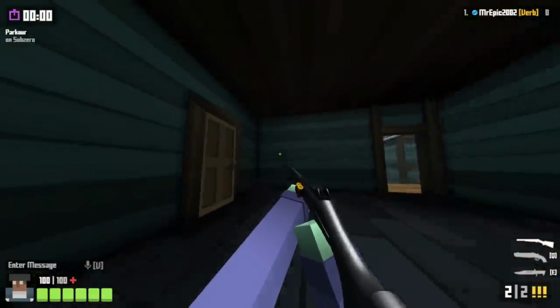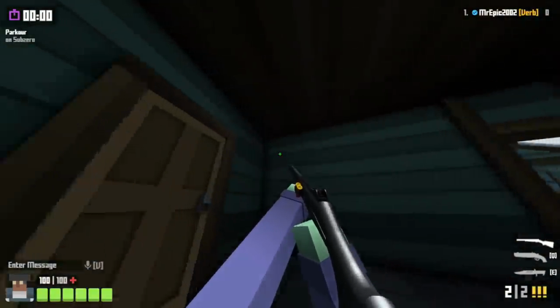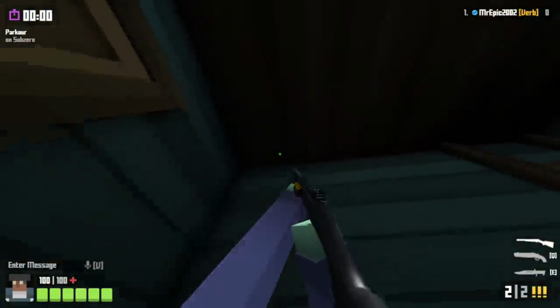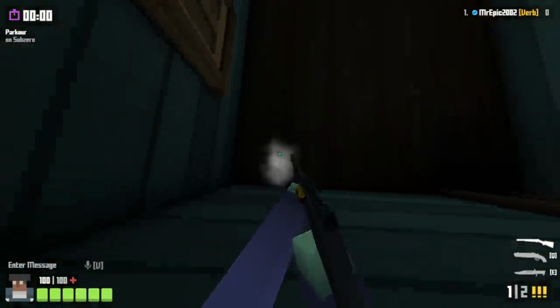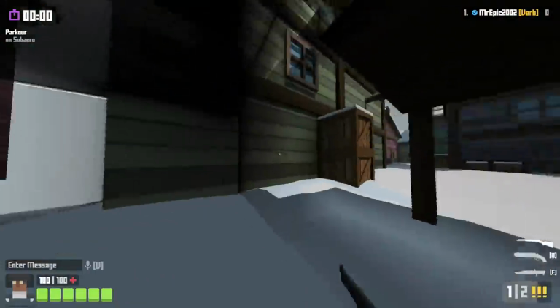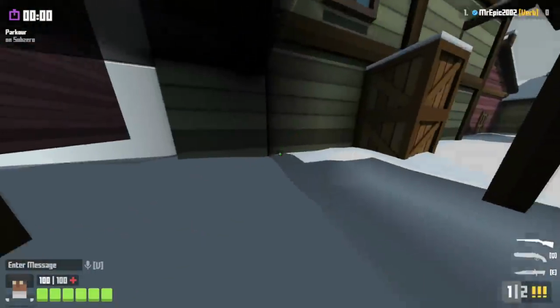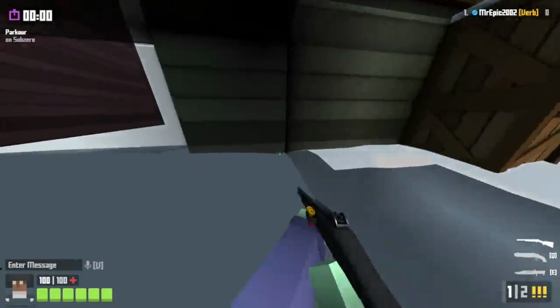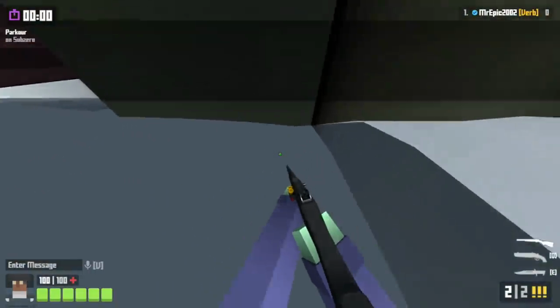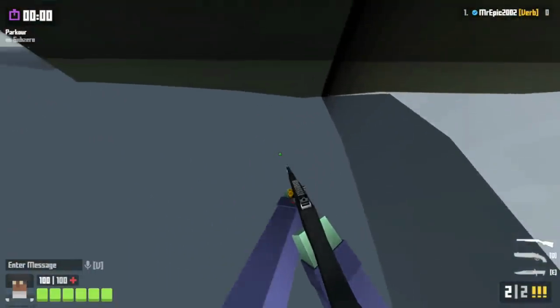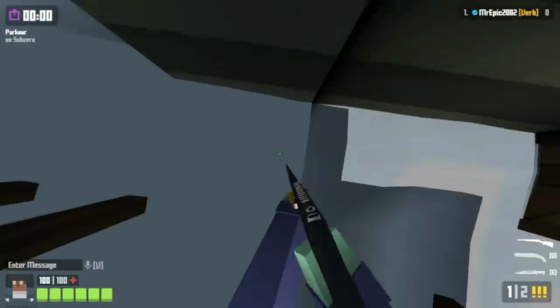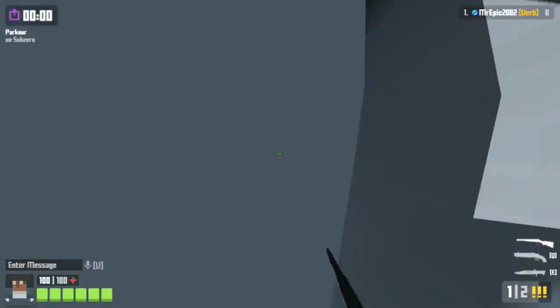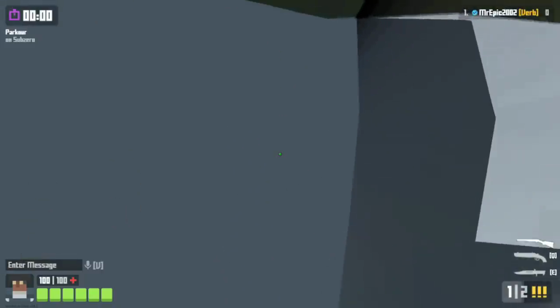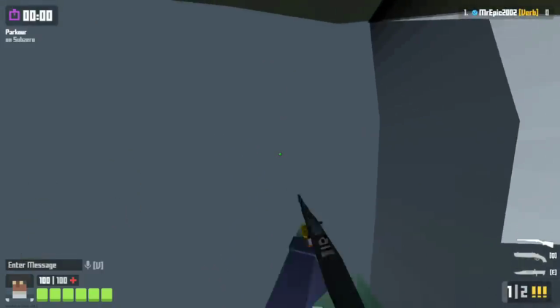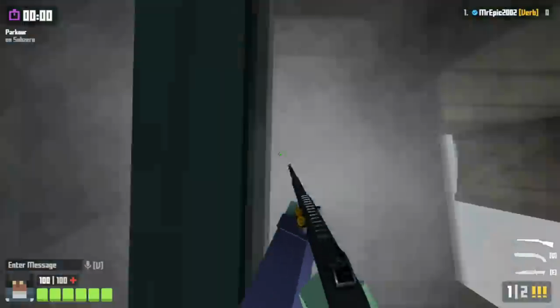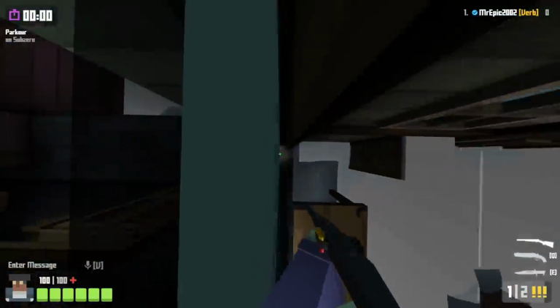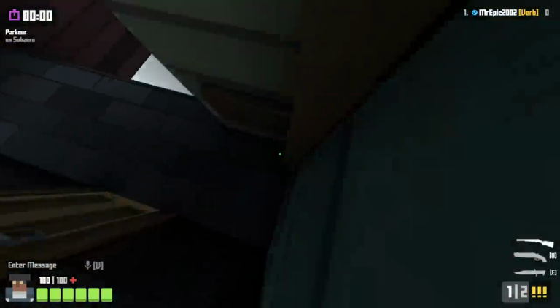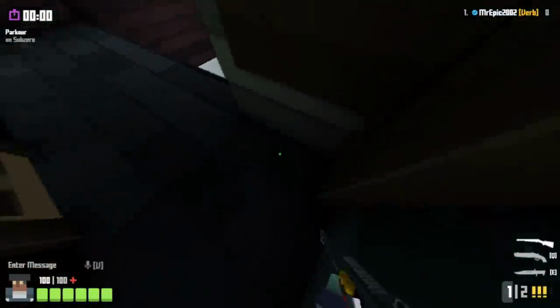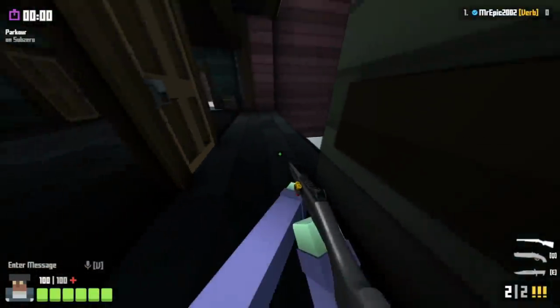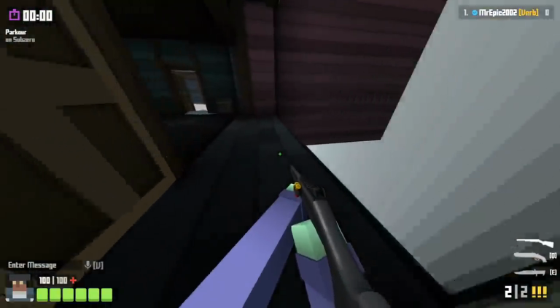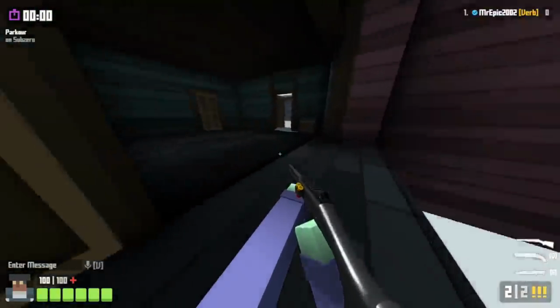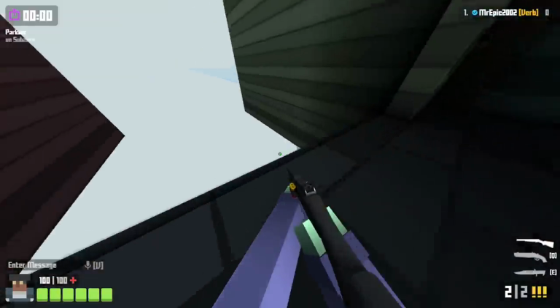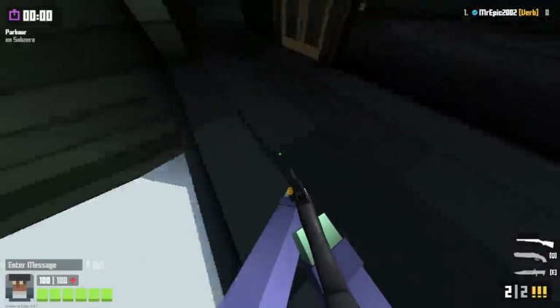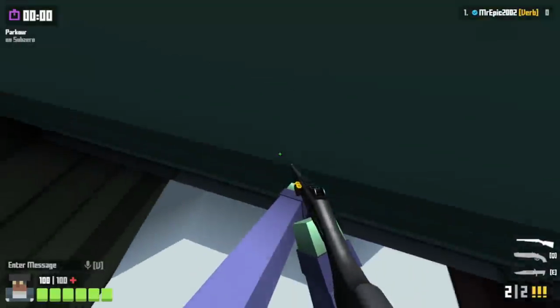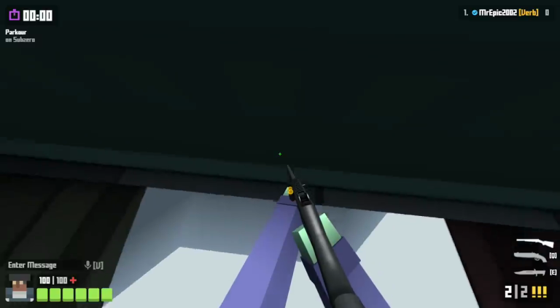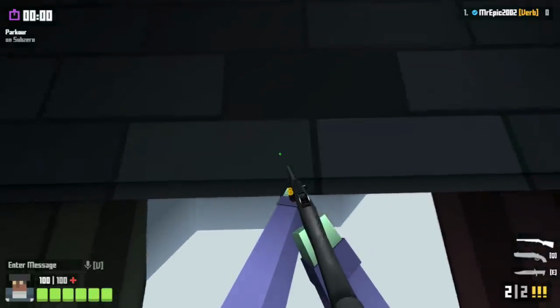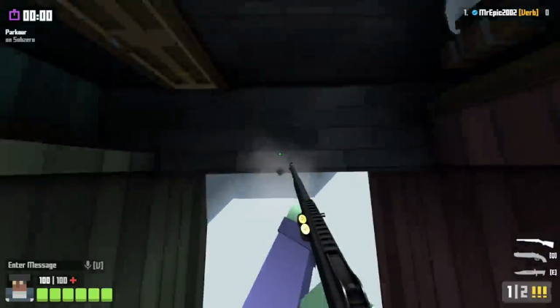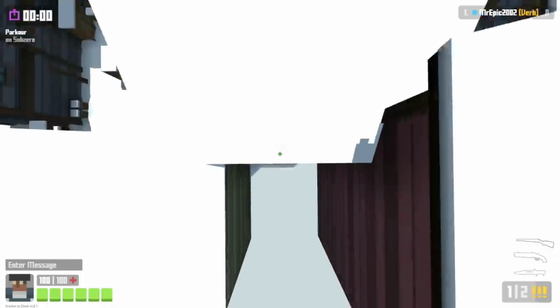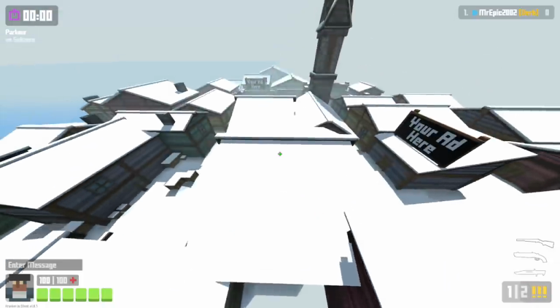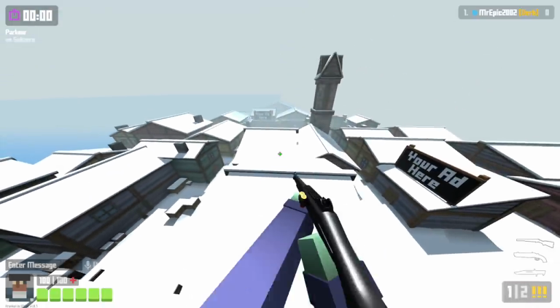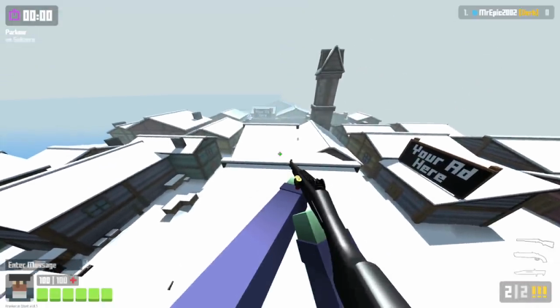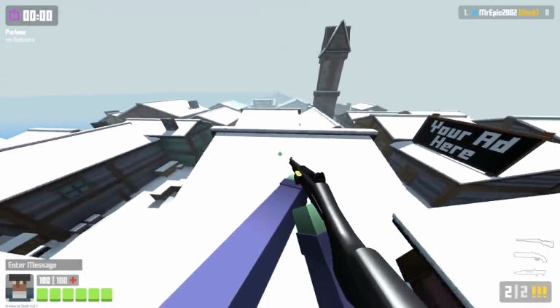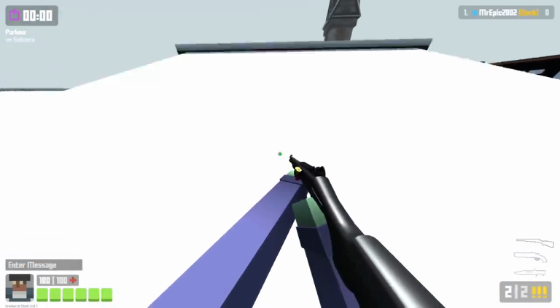Same thing again except this time we'll be doing it on the left side. The shotgun jump with spamming crouch, and you should be able to get to the secret area. You can propel yourself really high, so it's really helpful for trick shots.